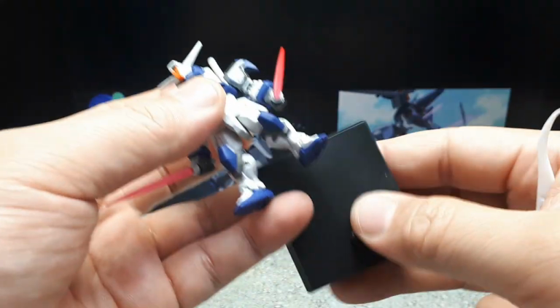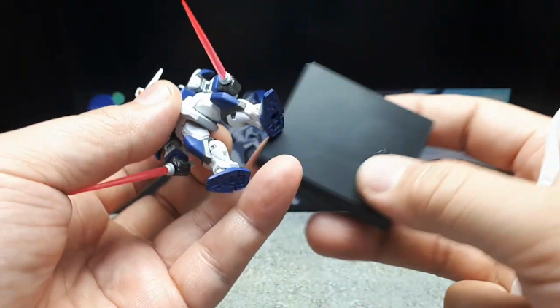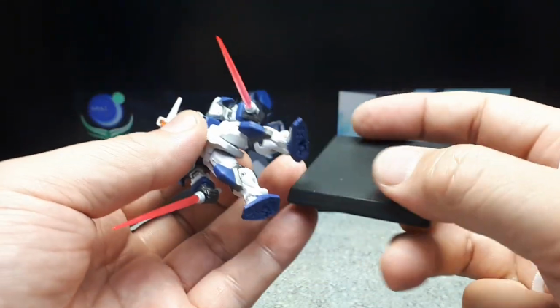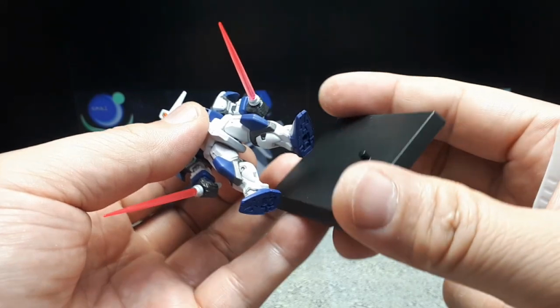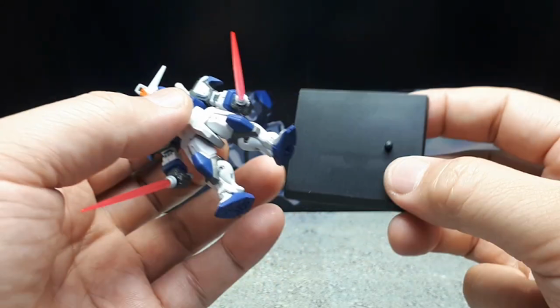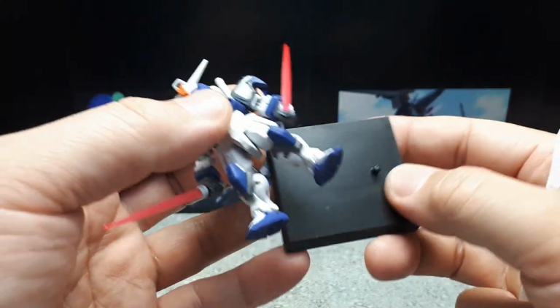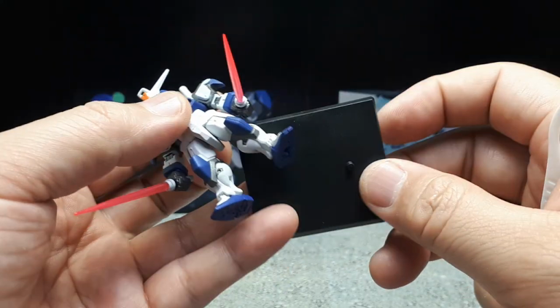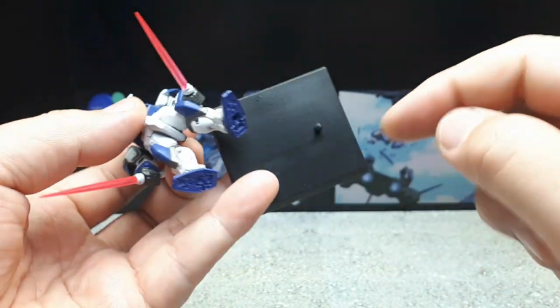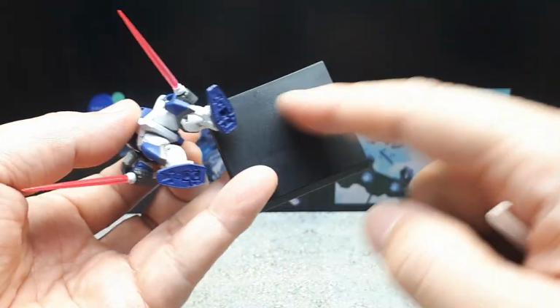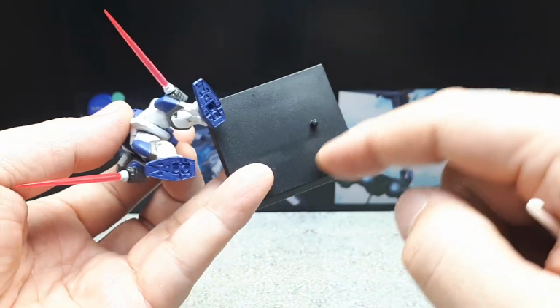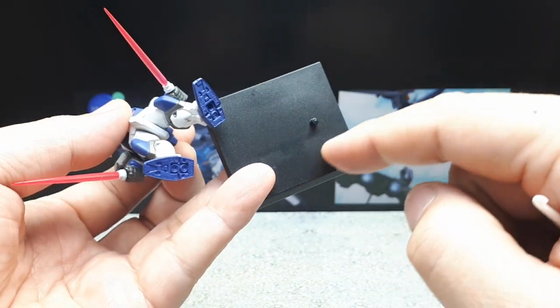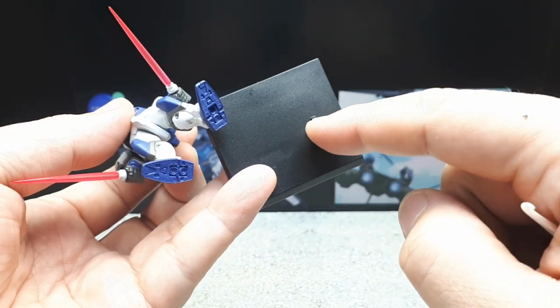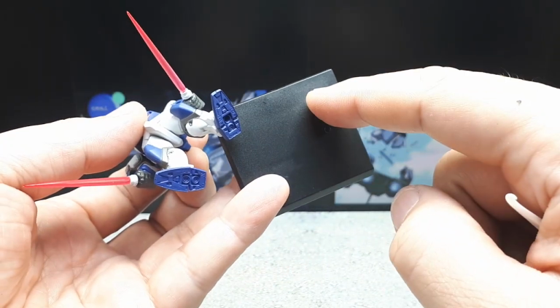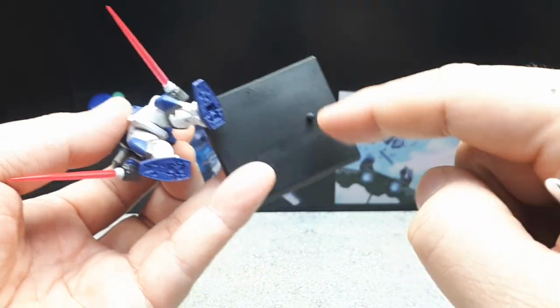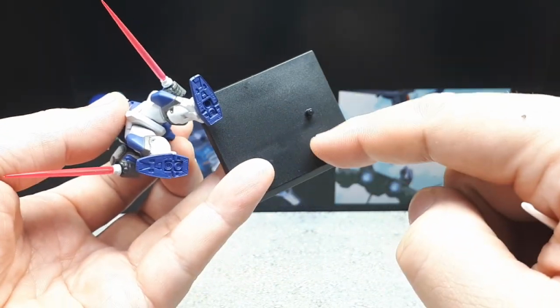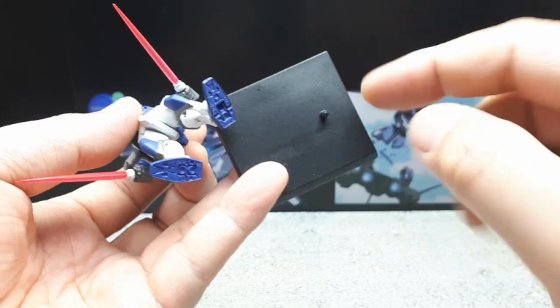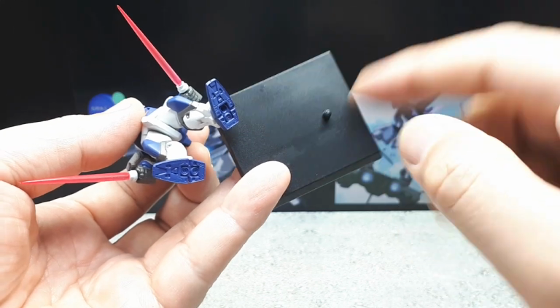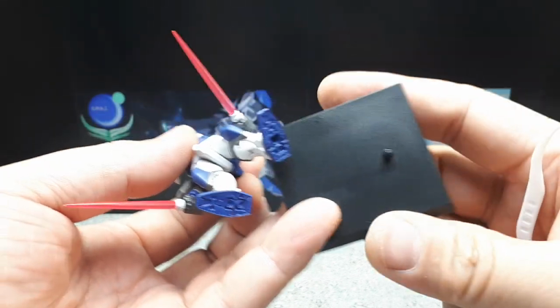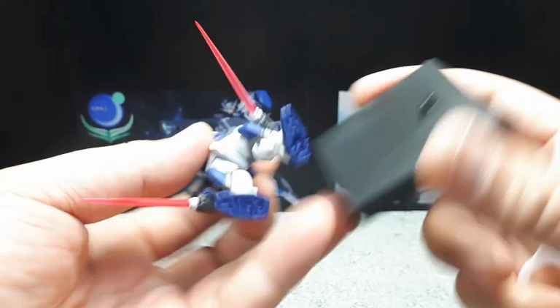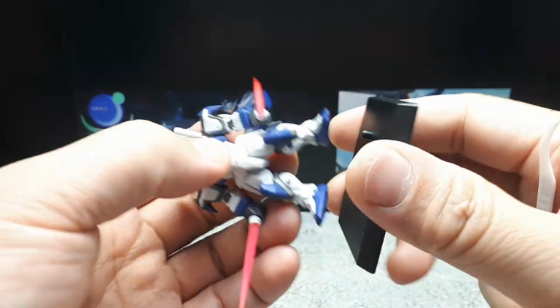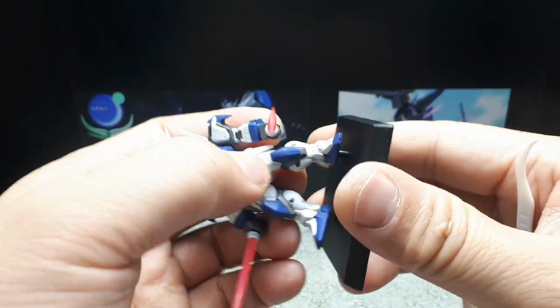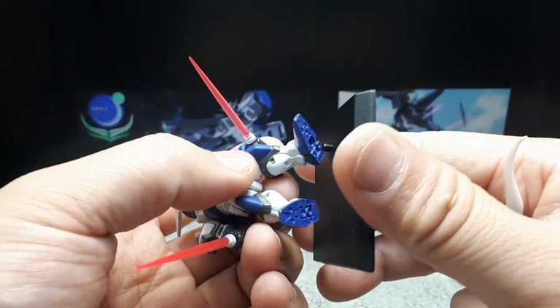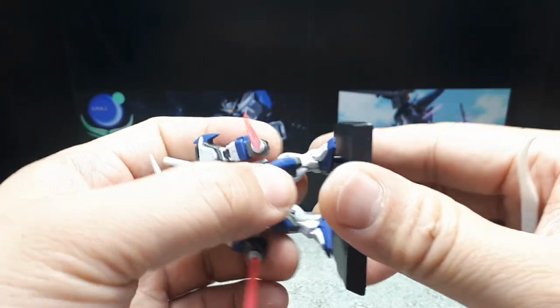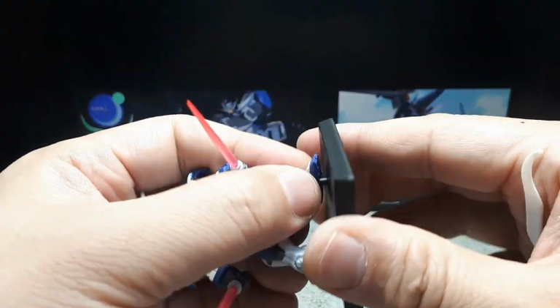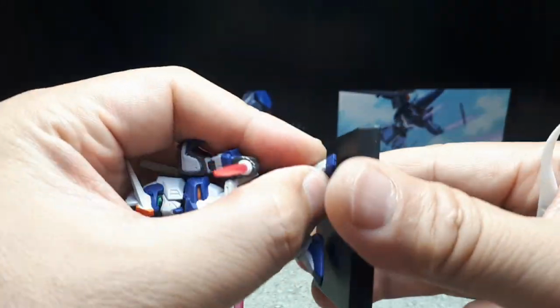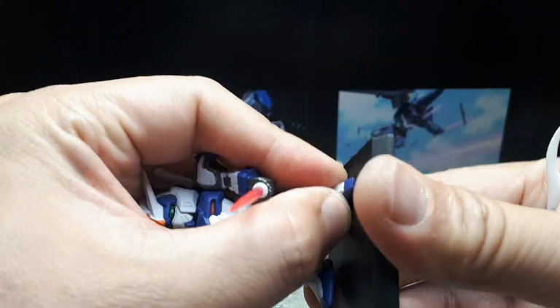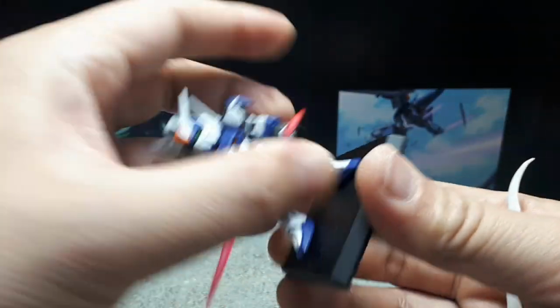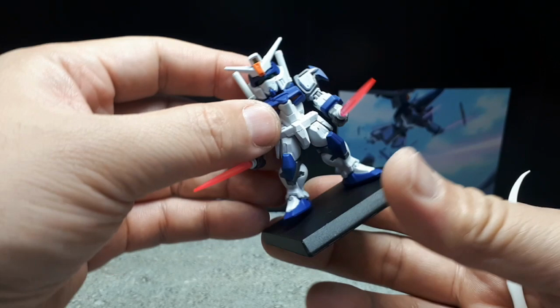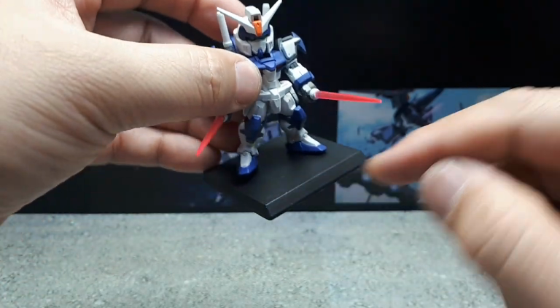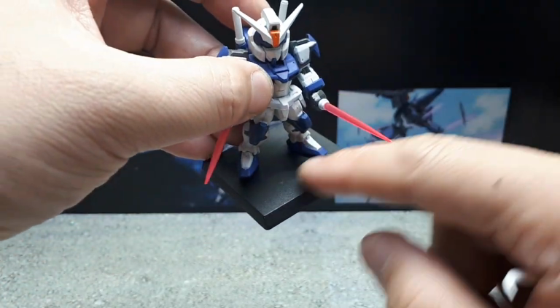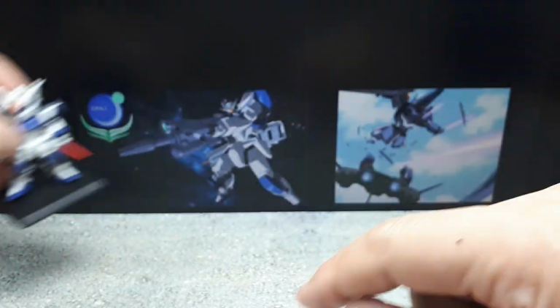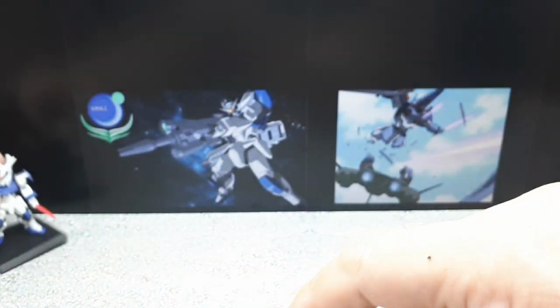One more thing: you should probably keep the stand with the figure because these stands aren't all the same — sometimes the peg position differs, and sometimes the peg is bigger. This one looks like a normal size. I like to label those anyway.